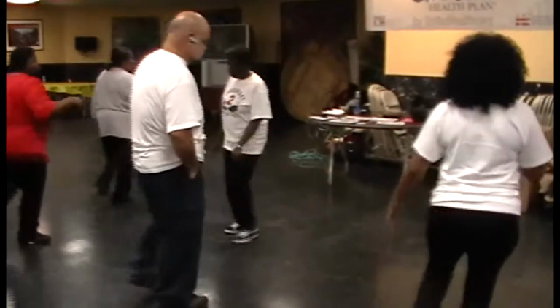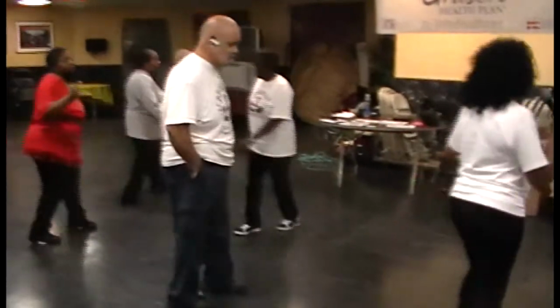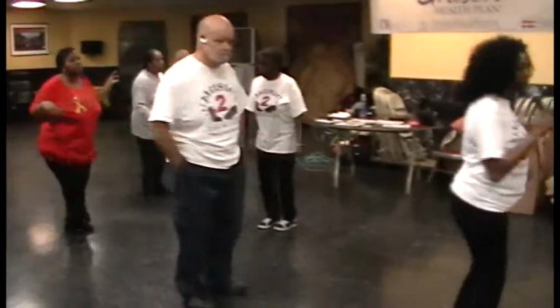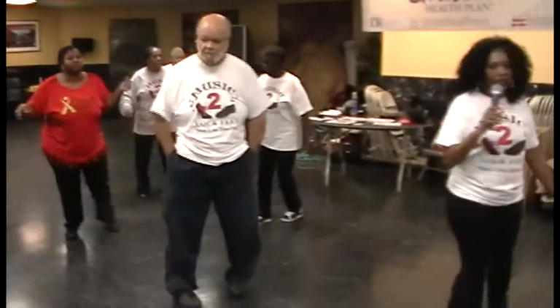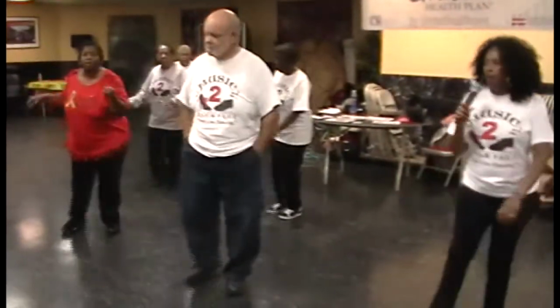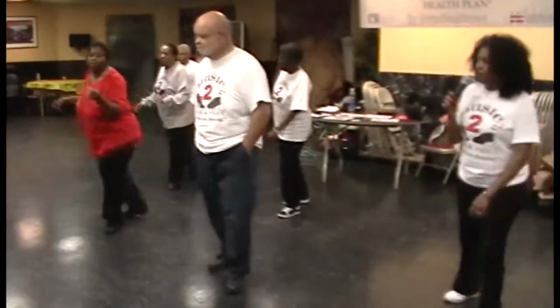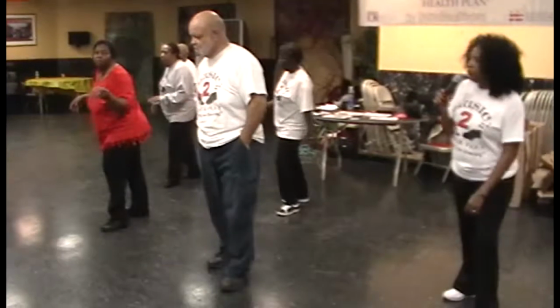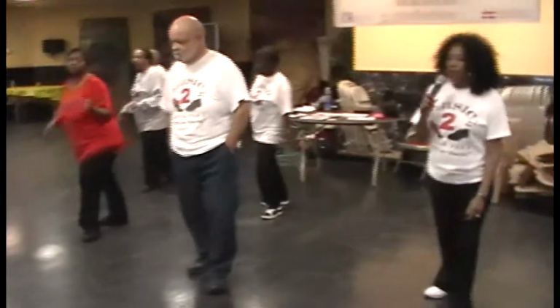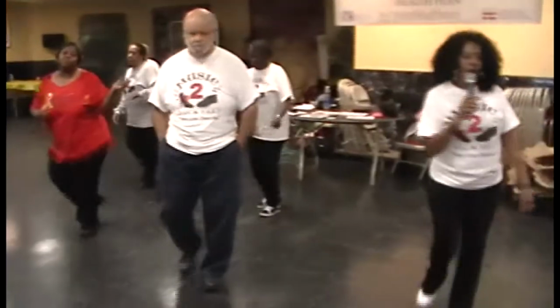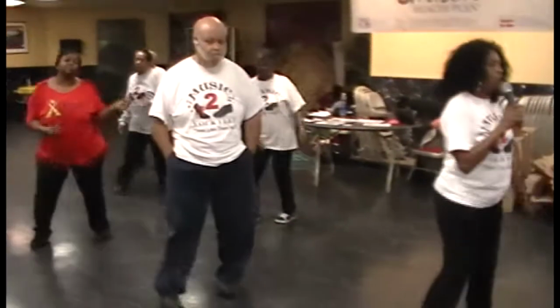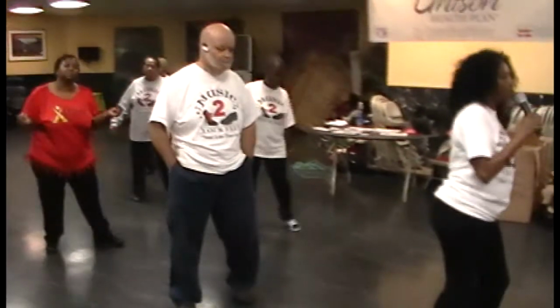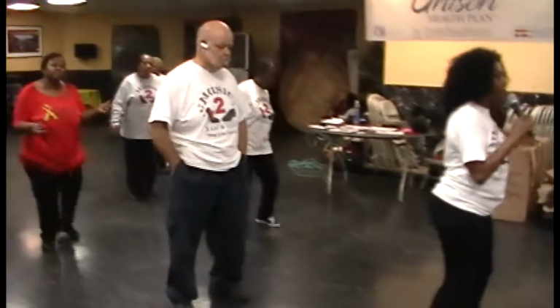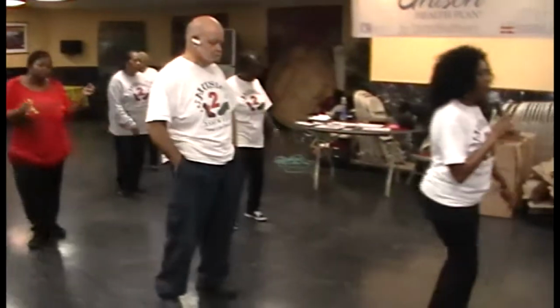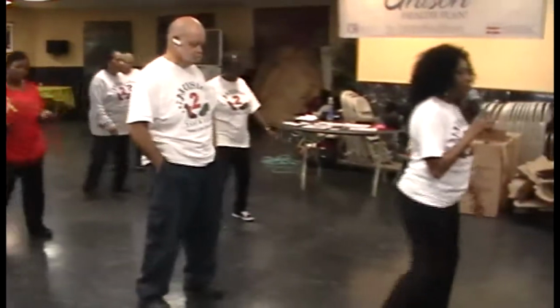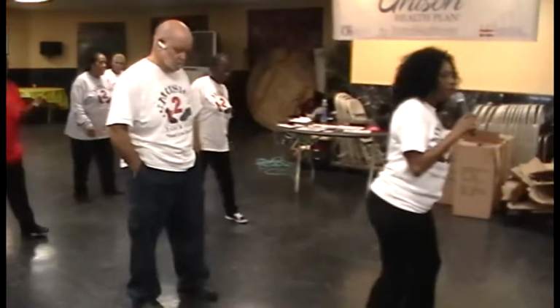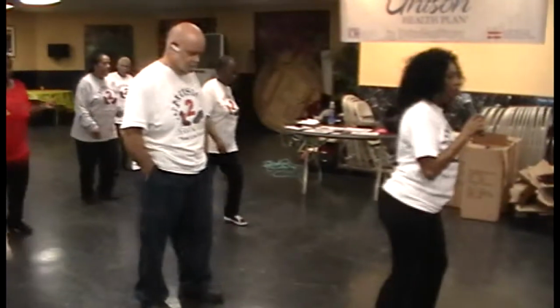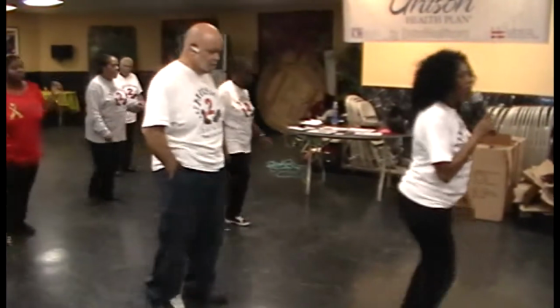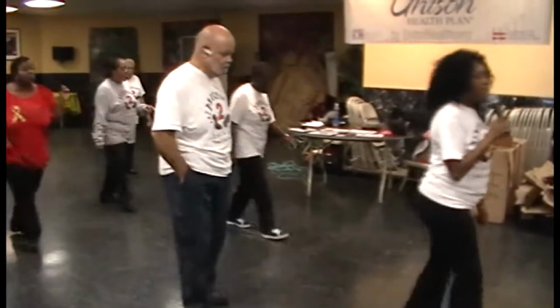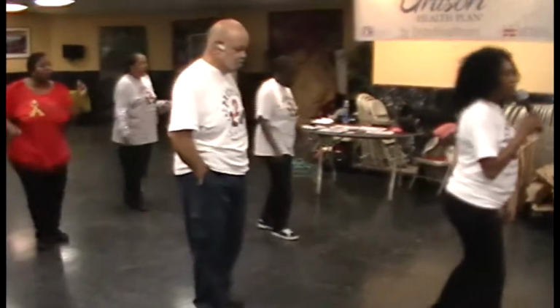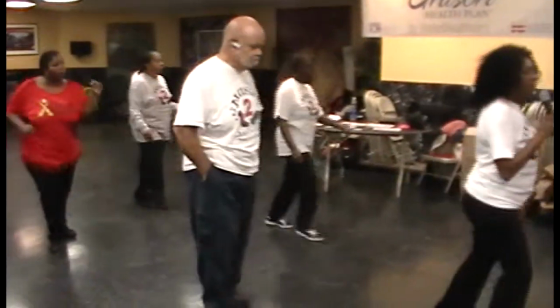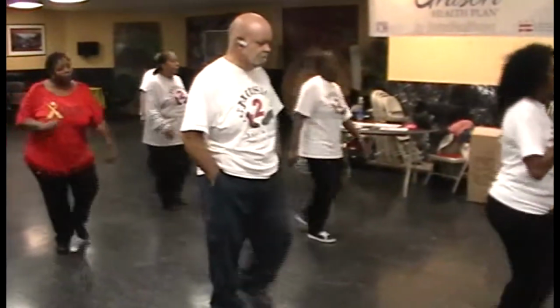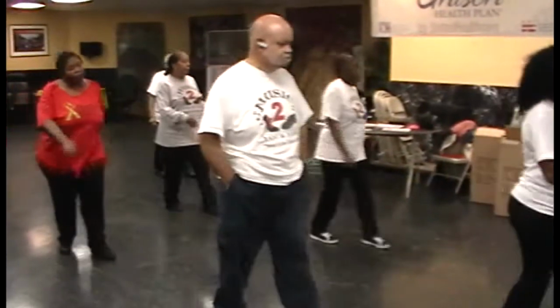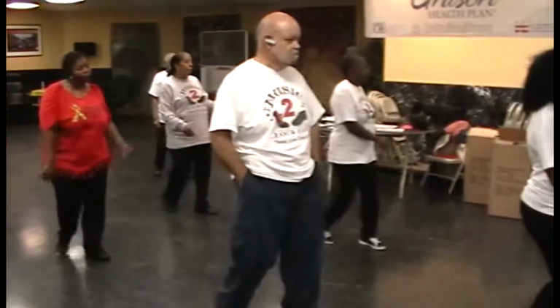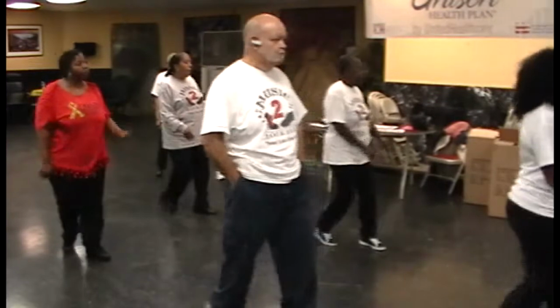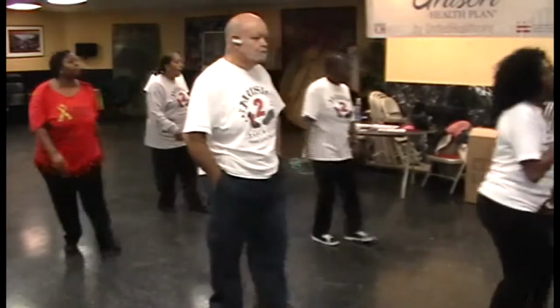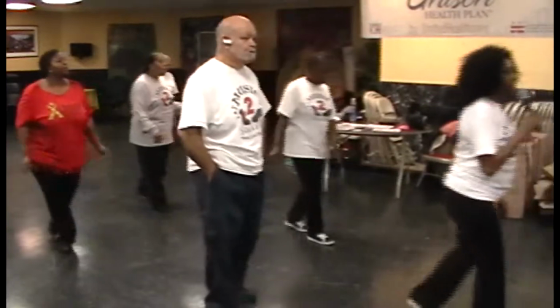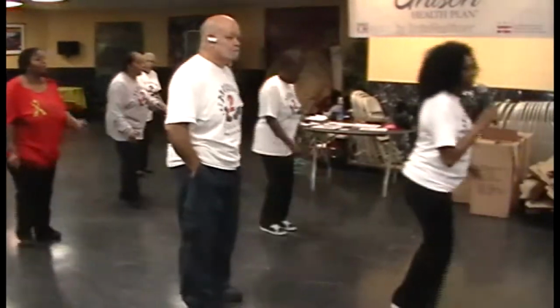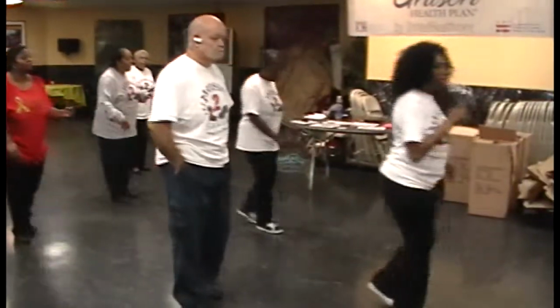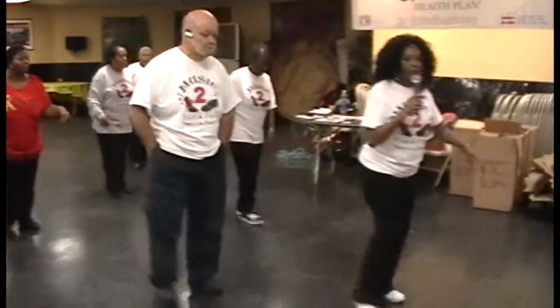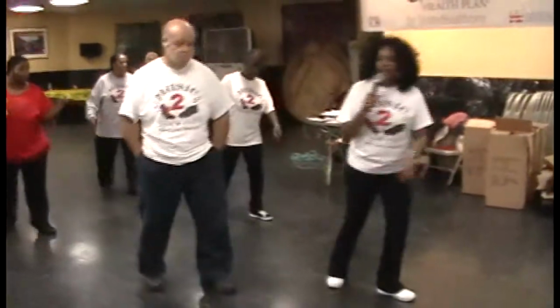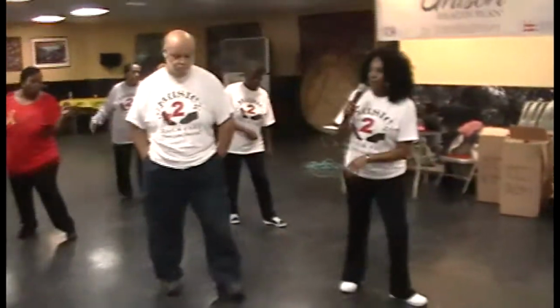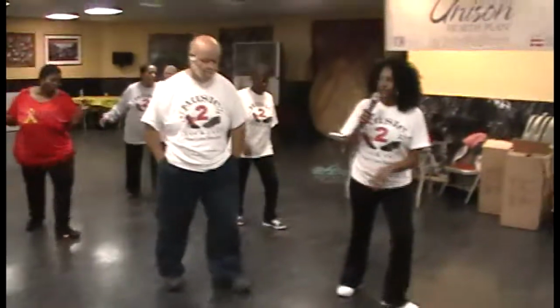And one, round to a new wall. One, two, three, four, cha-cha up on the left. Cha-cha back on the right hand turn.